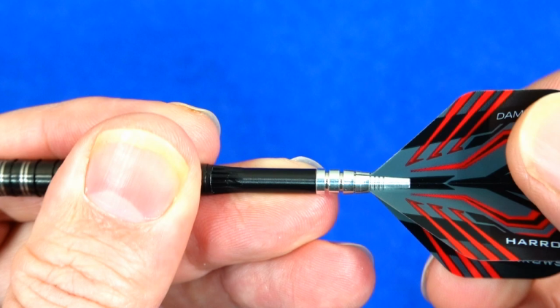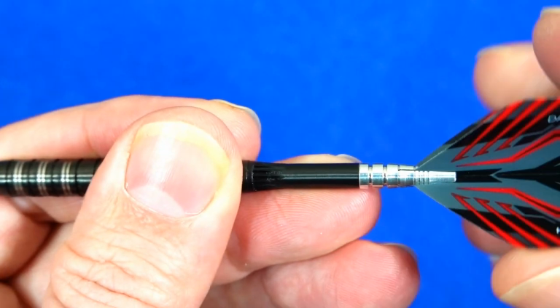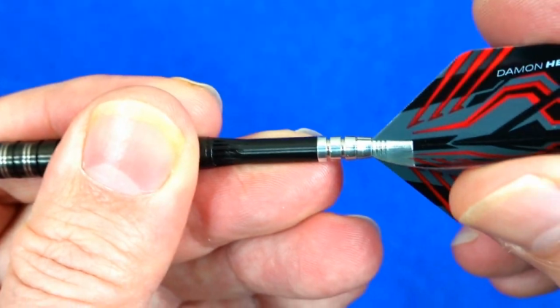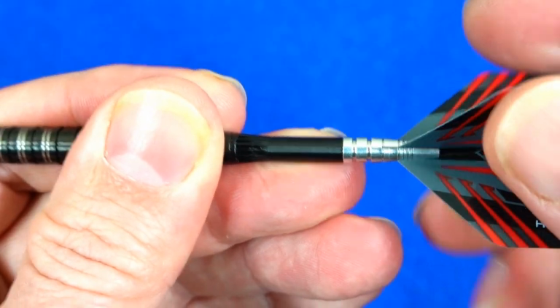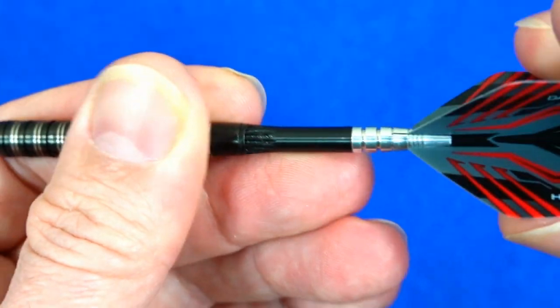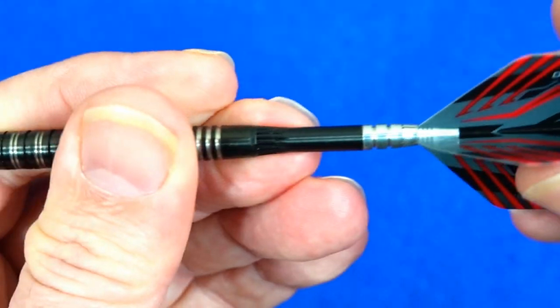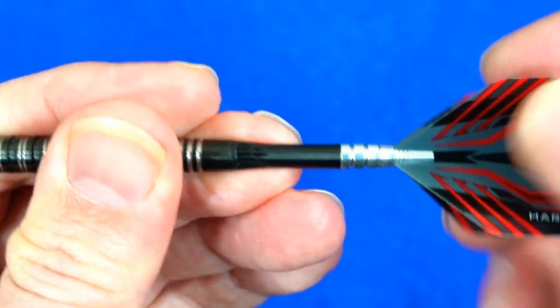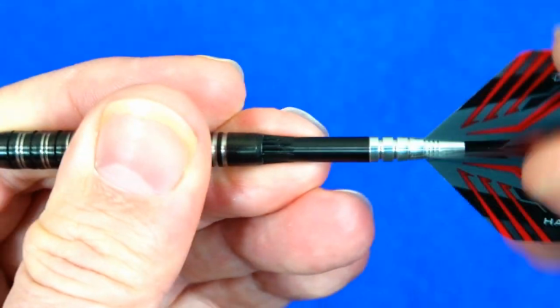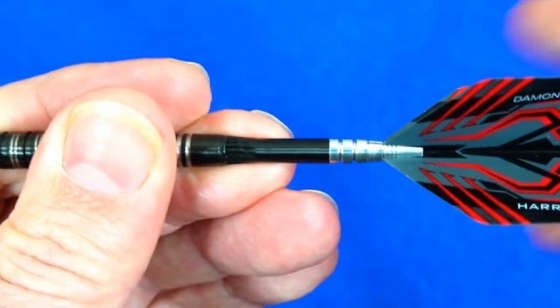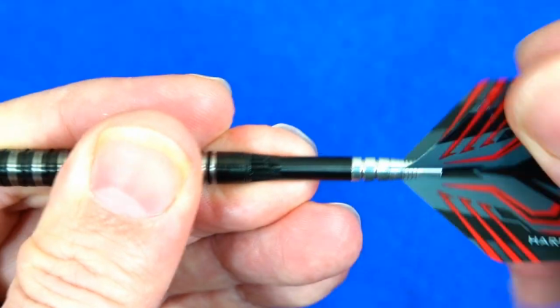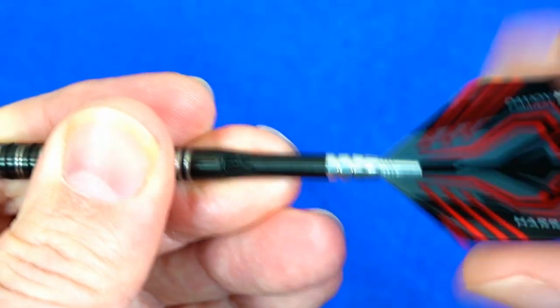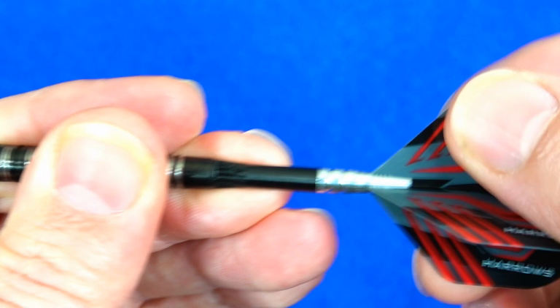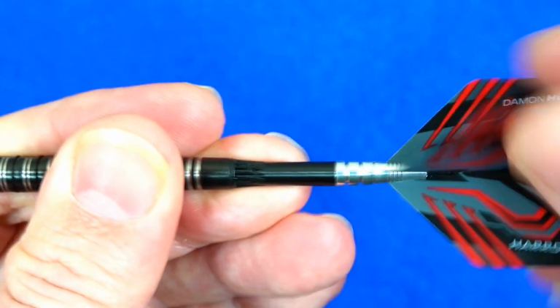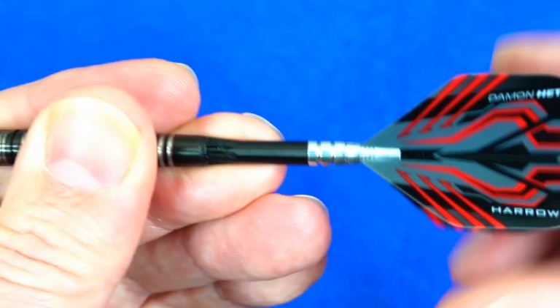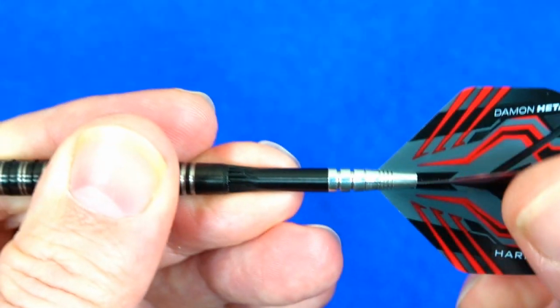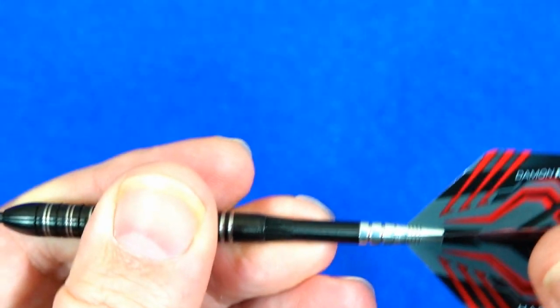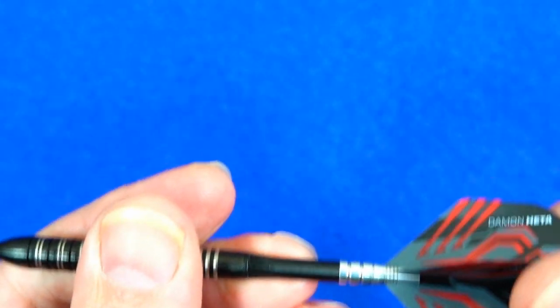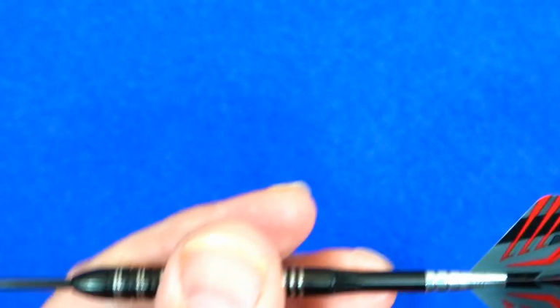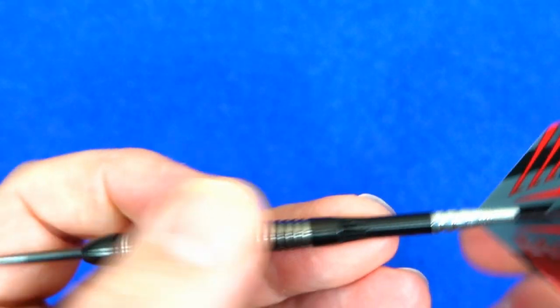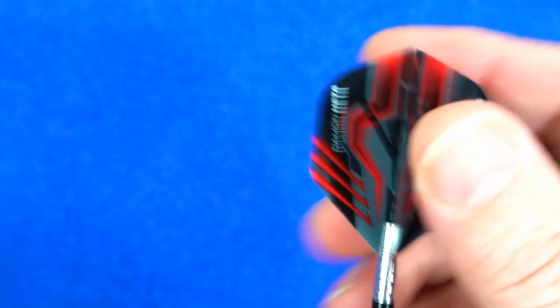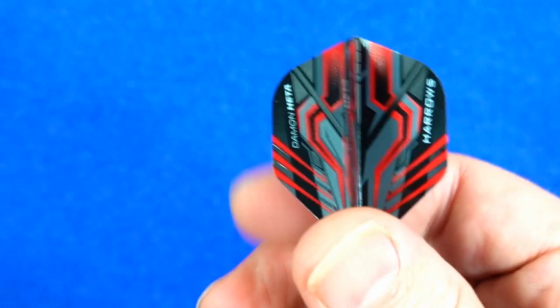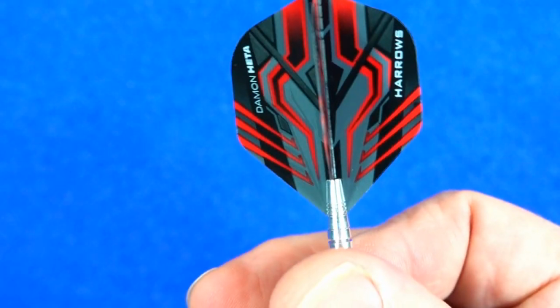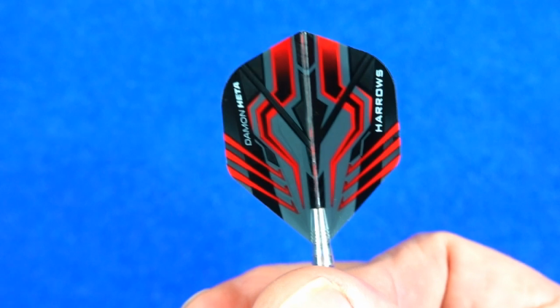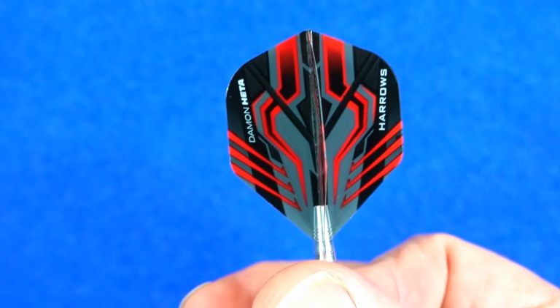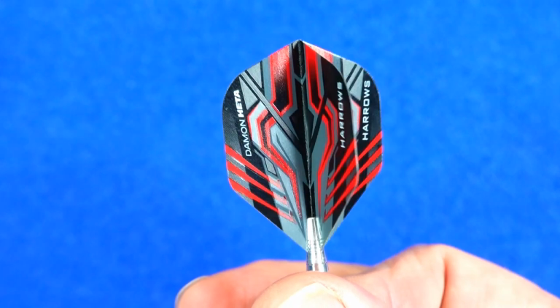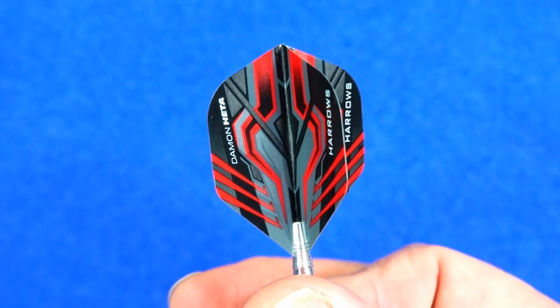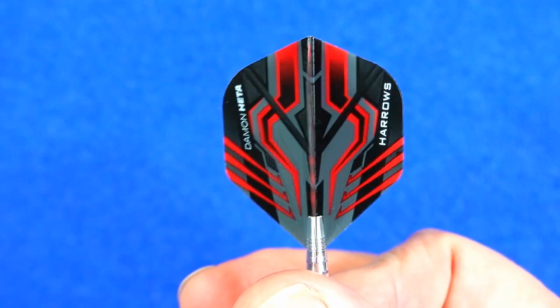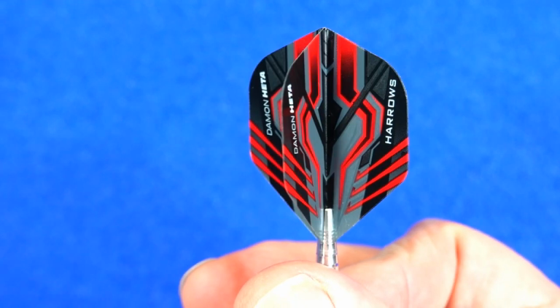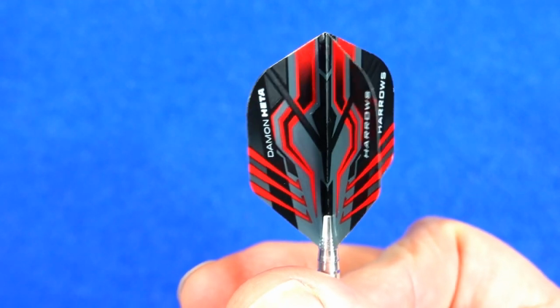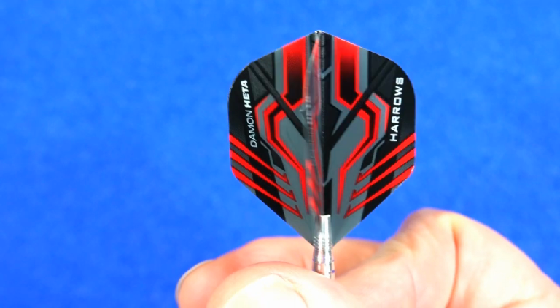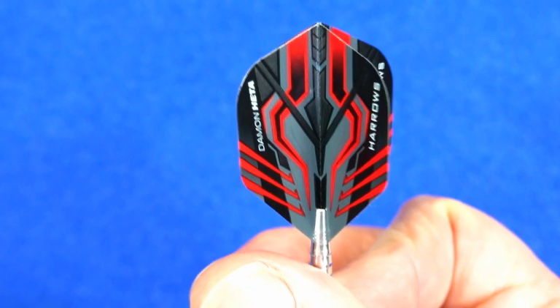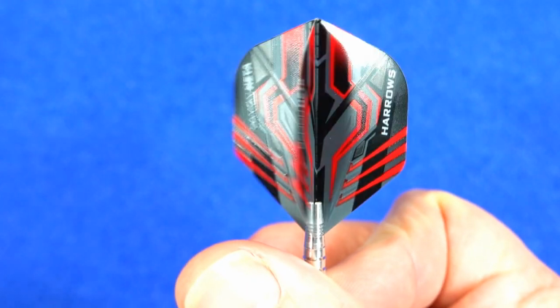Although these are not what you would class as spinning stems, they do turn a little bit. And it's a rather nice set of Daemon Heta signature flights.